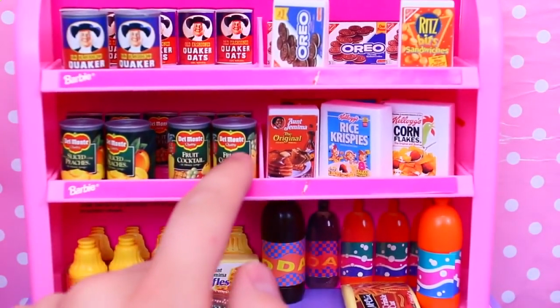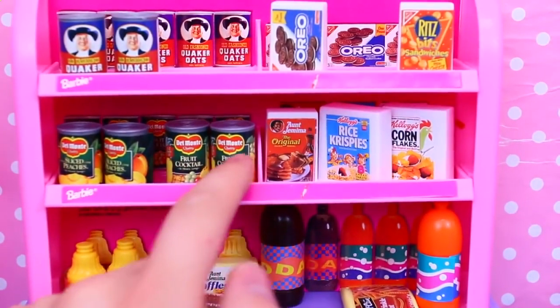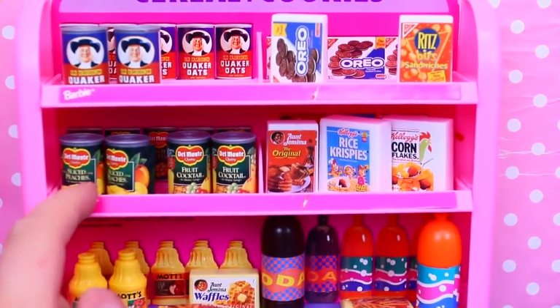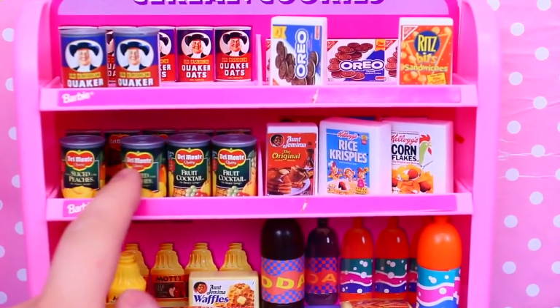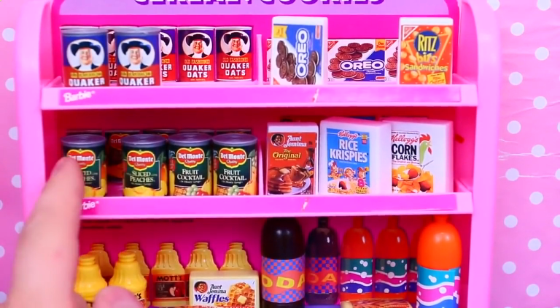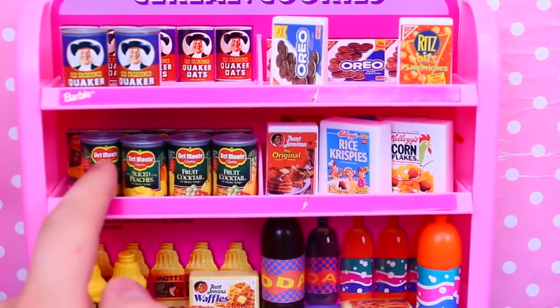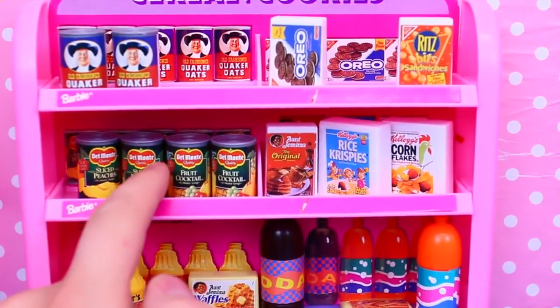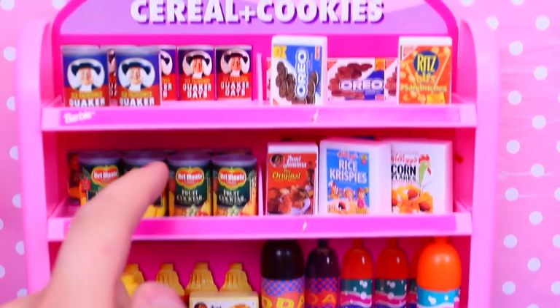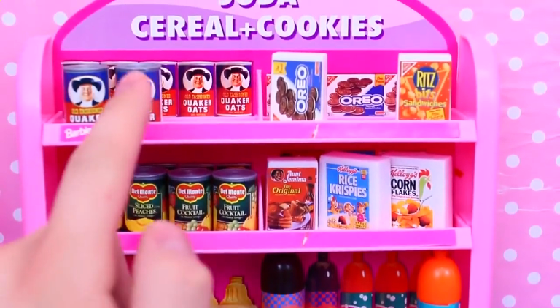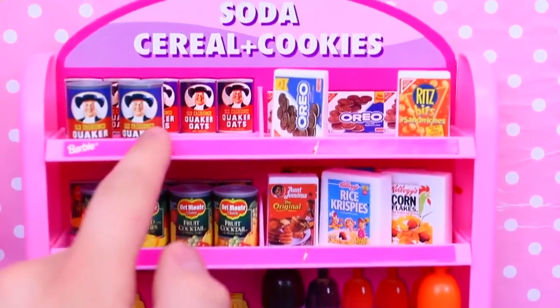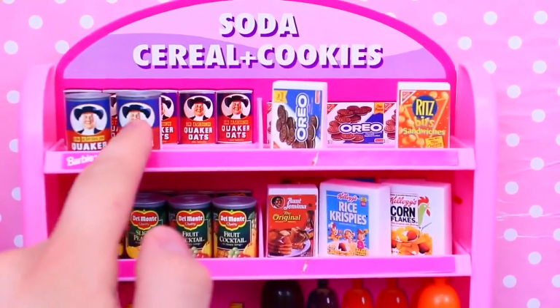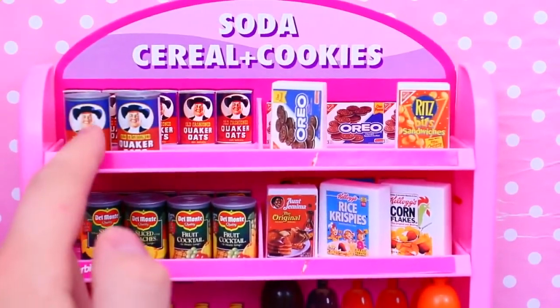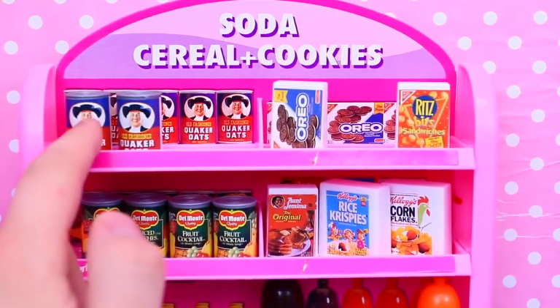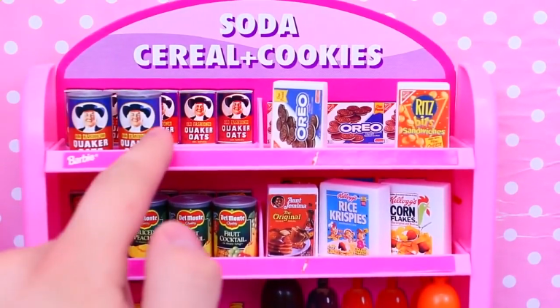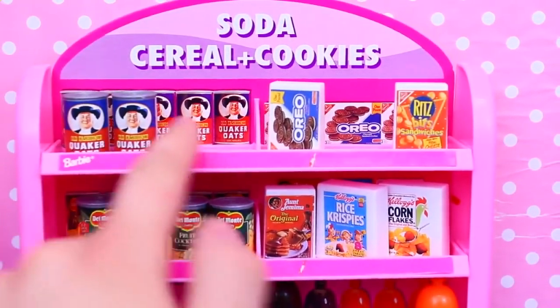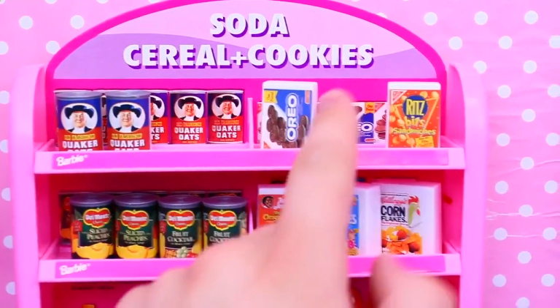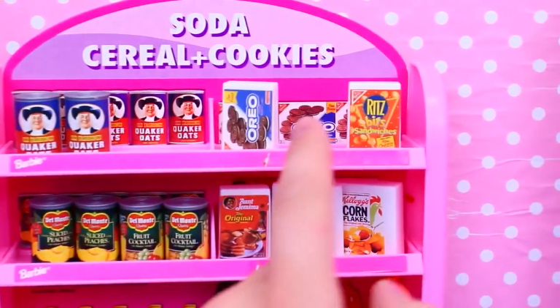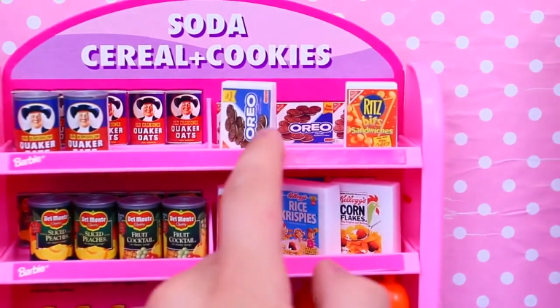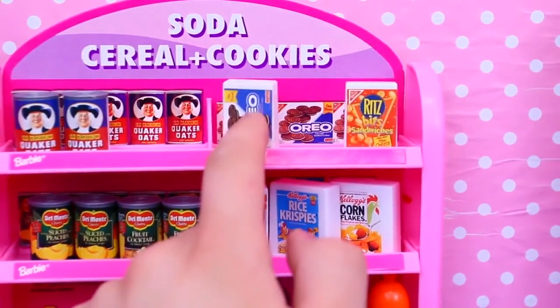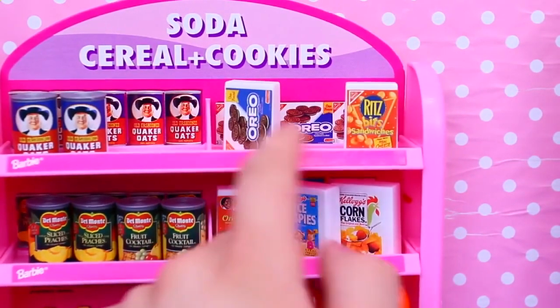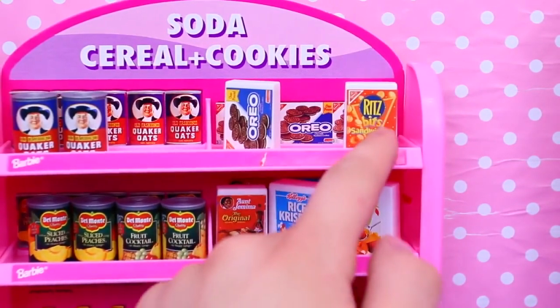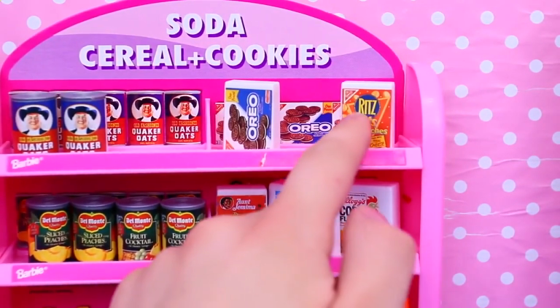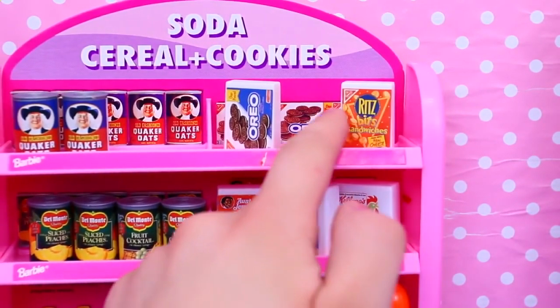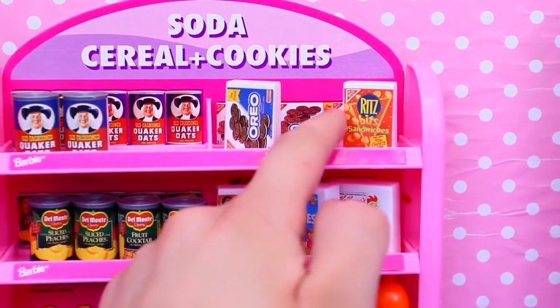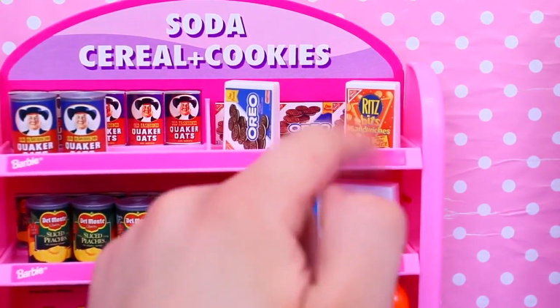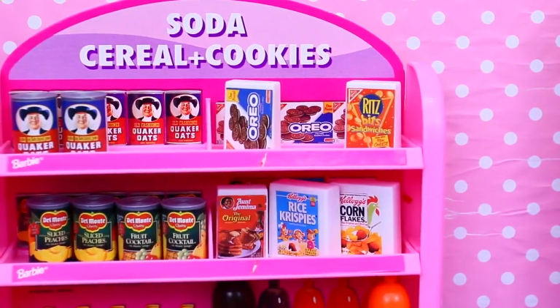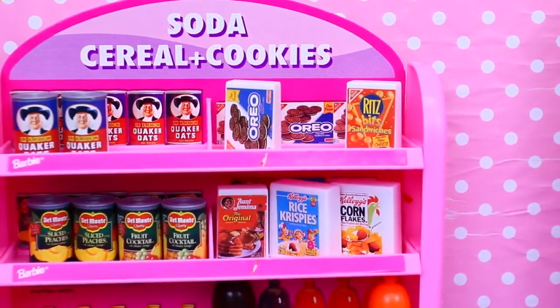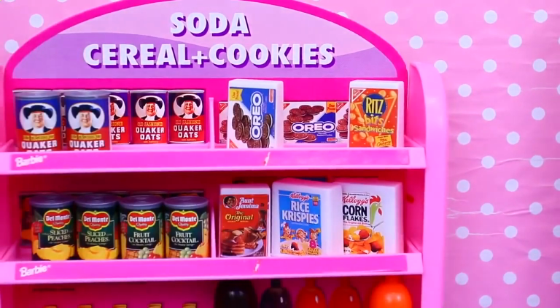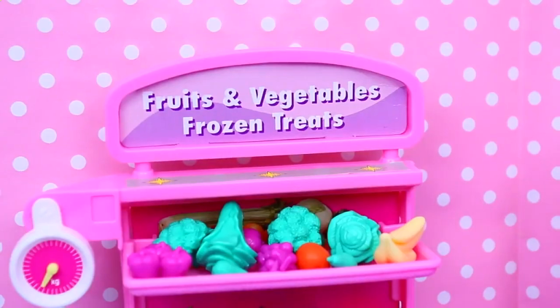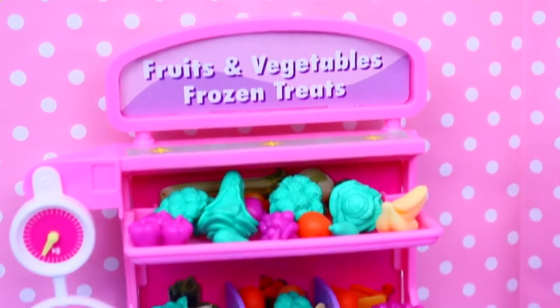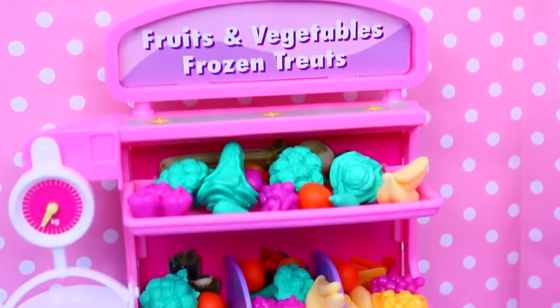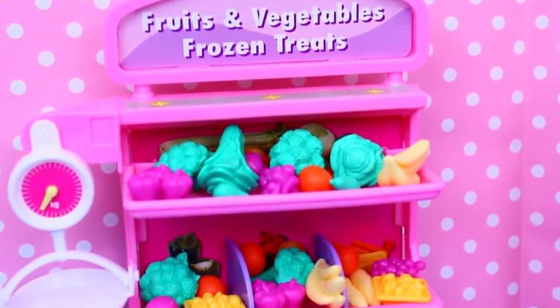We have cereal — Rice Krispies and Cornflakes. Now this is decently healthy: we have some nice canned fruit here and peaches — yummy! Quaker oatmeal, which I love. Oreos — awesome! And then Ritz Bits little cheese crackers. Now let's move on to our next display.